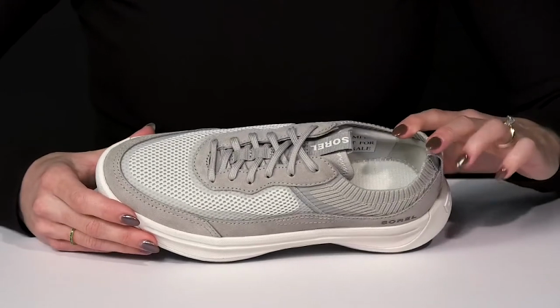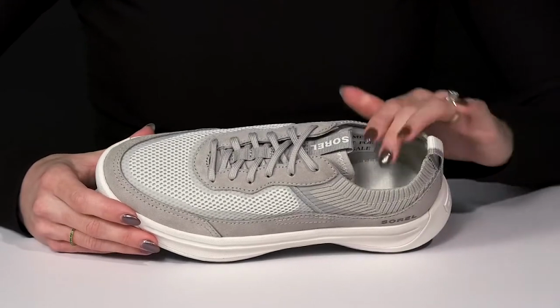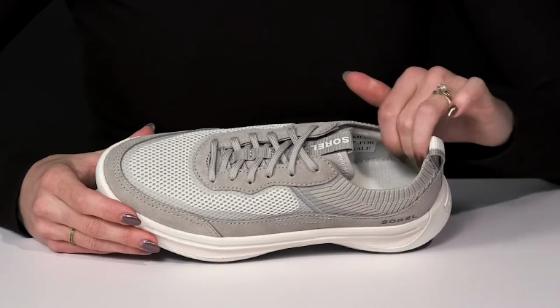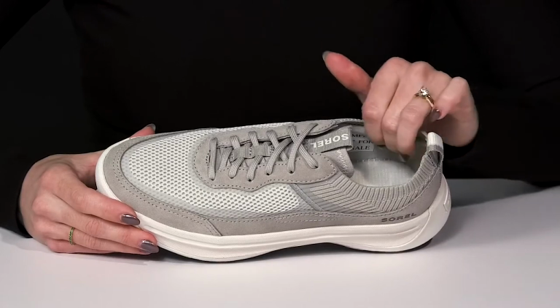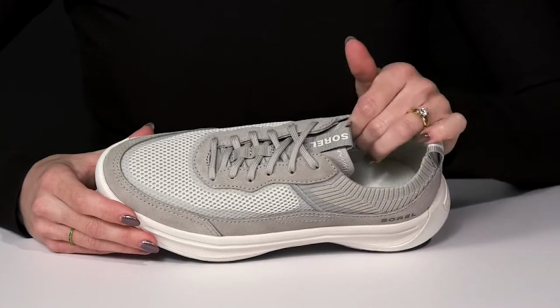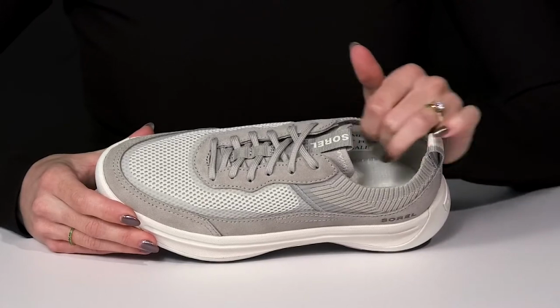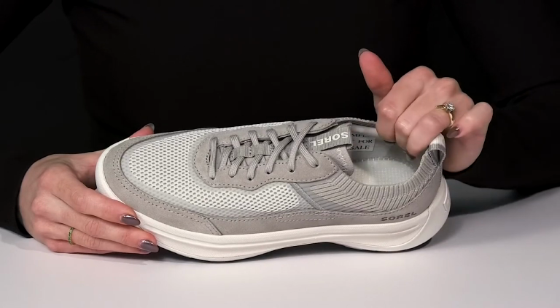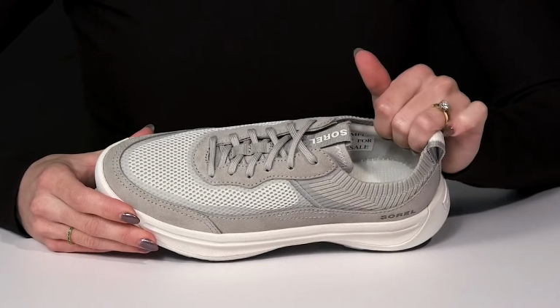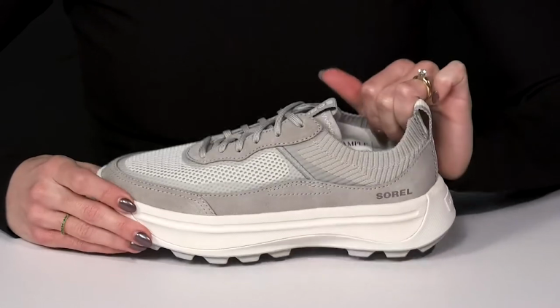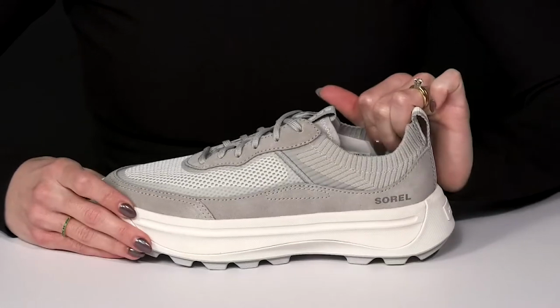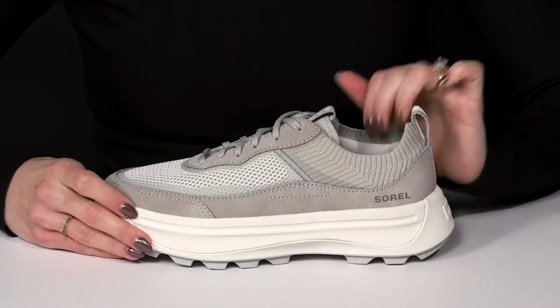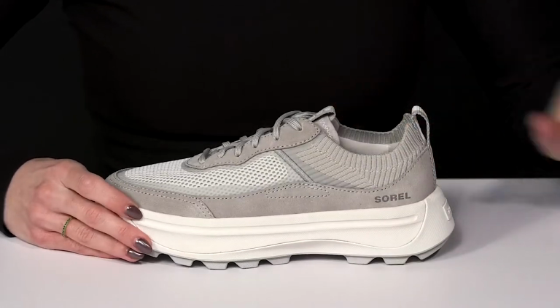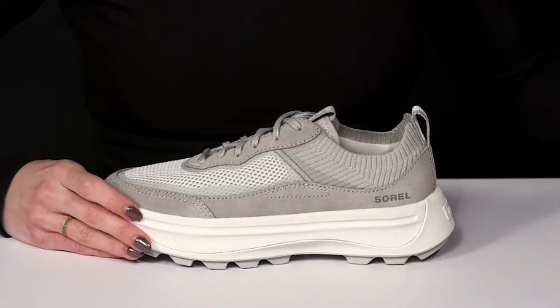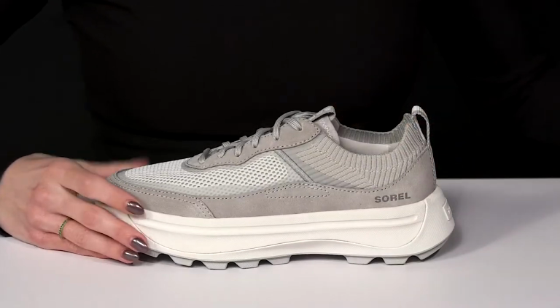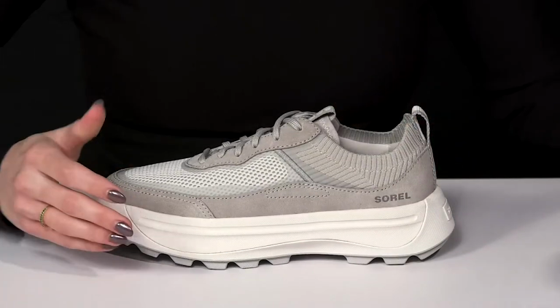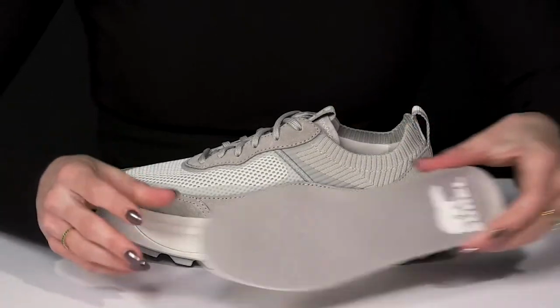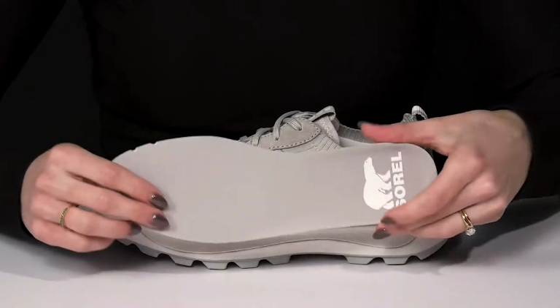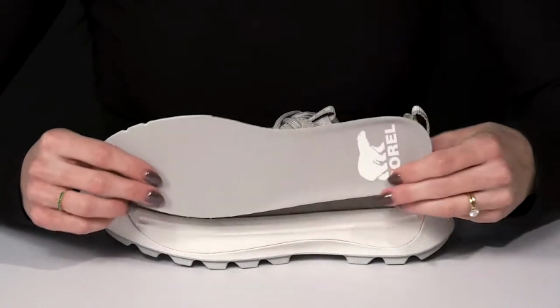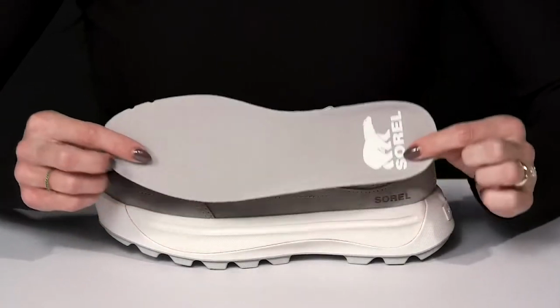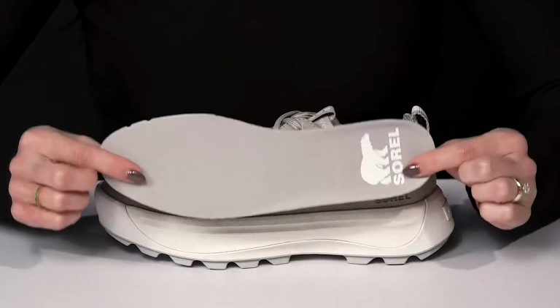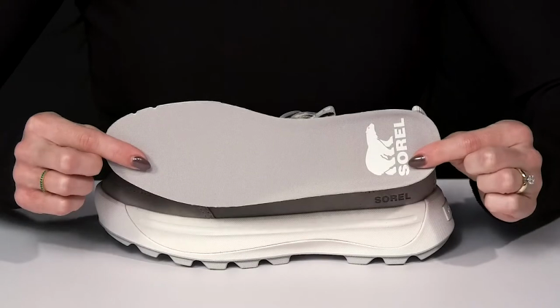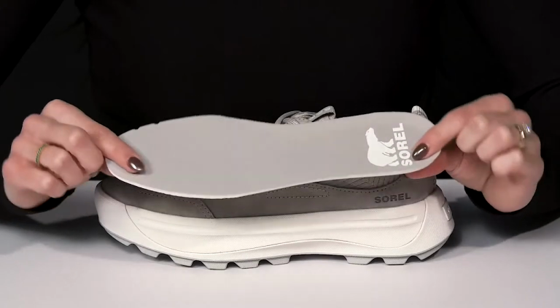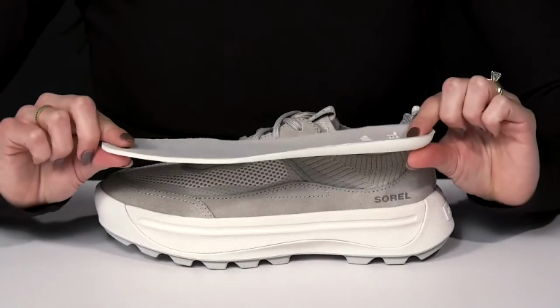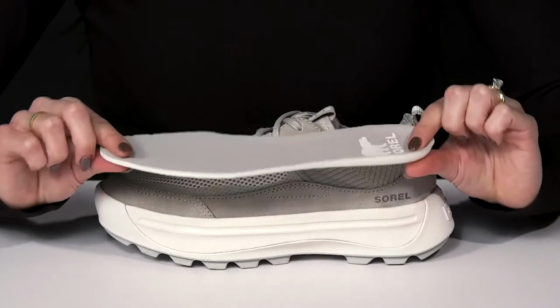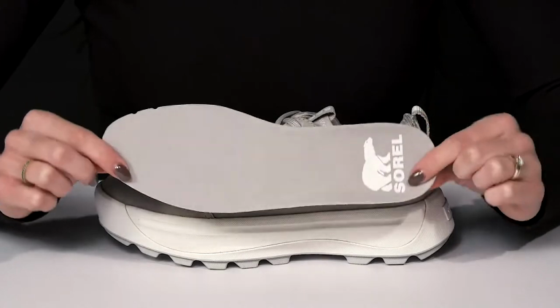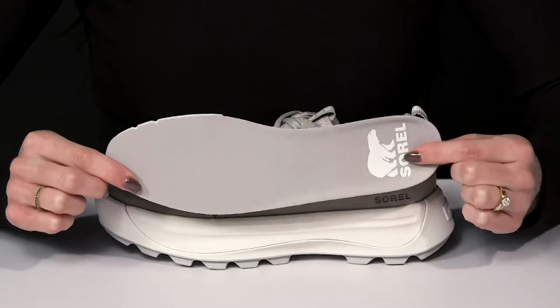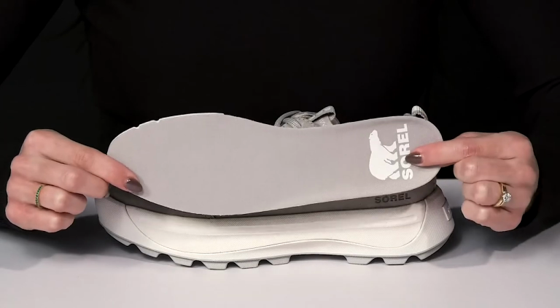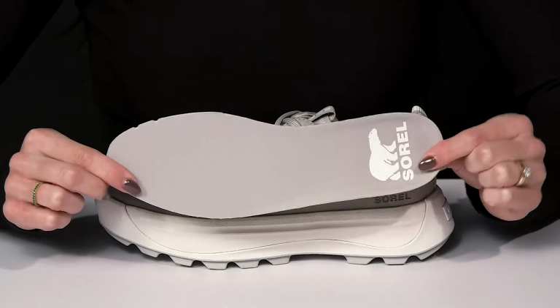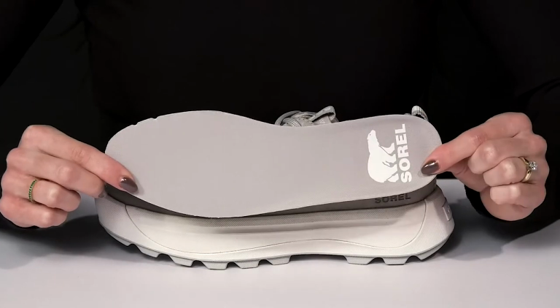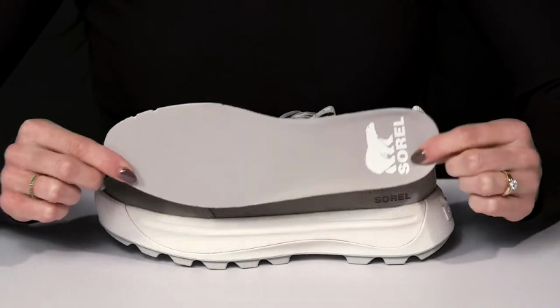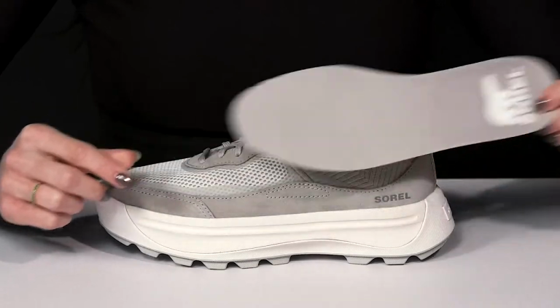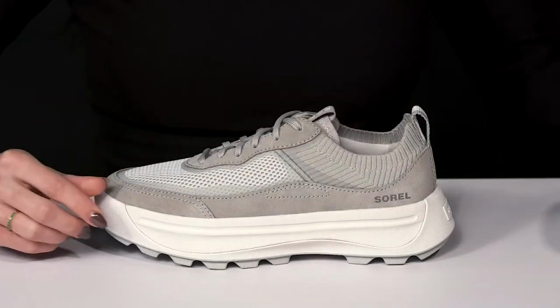They do offer a nice textile lining which is great for breathability and all-day wear. Then there's a removable footbed inside that is squishy to give you nice comfort.